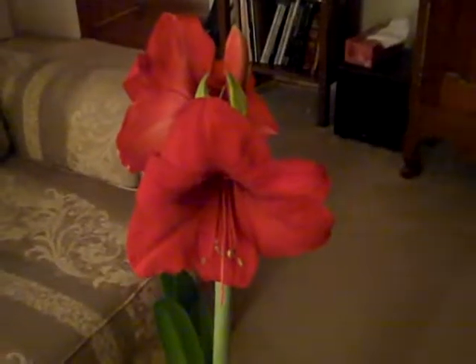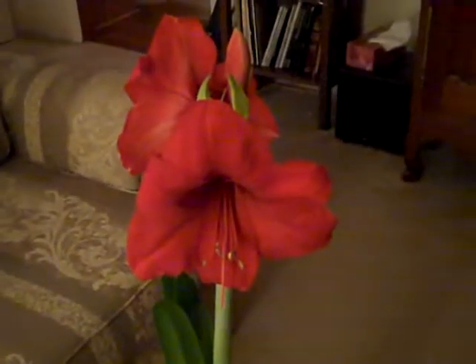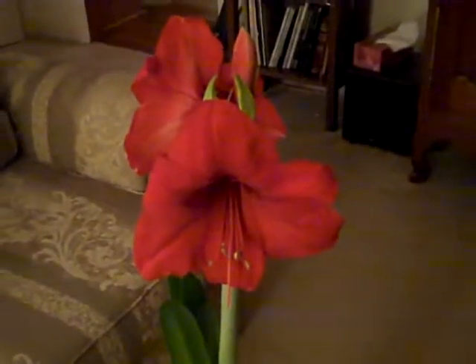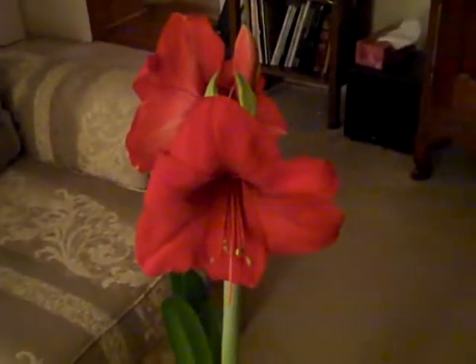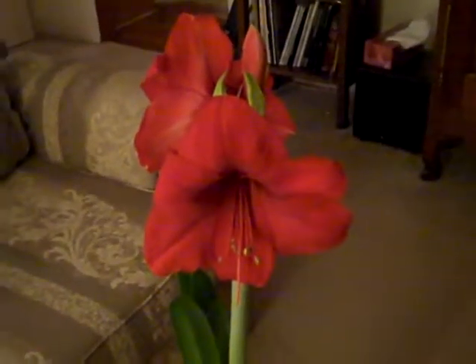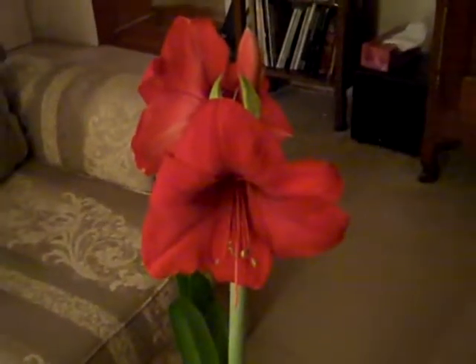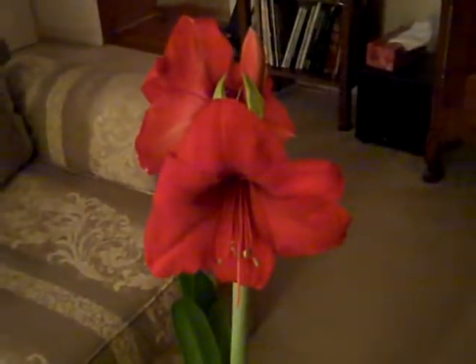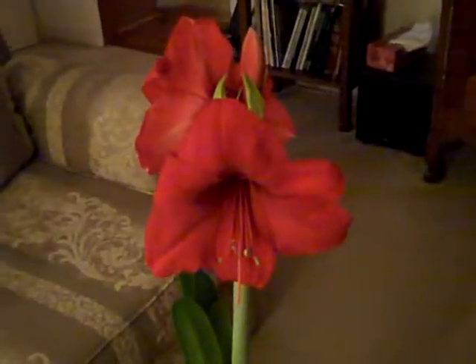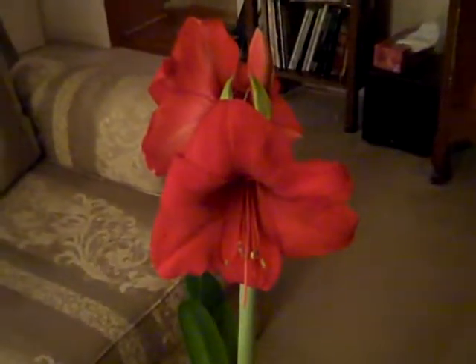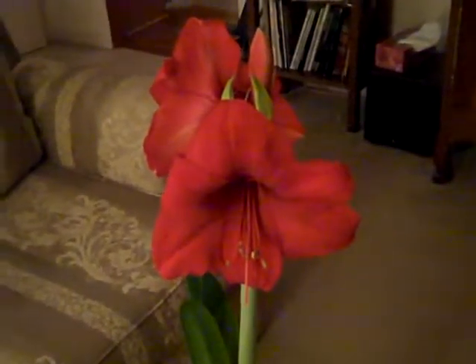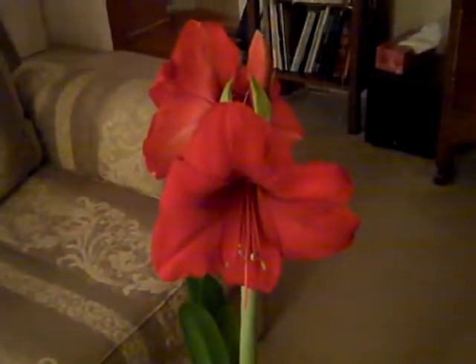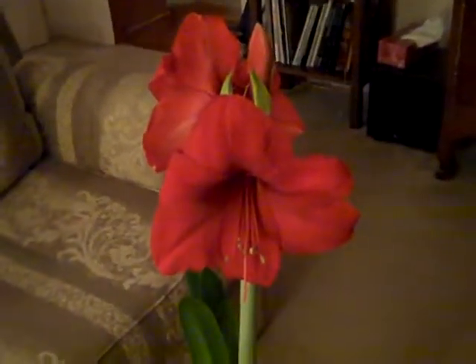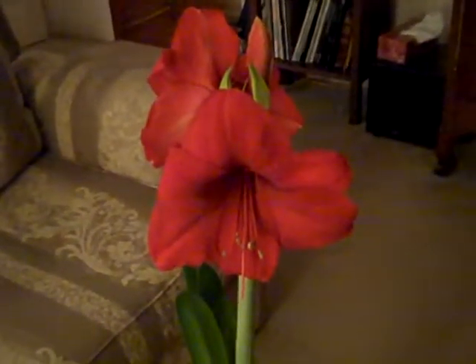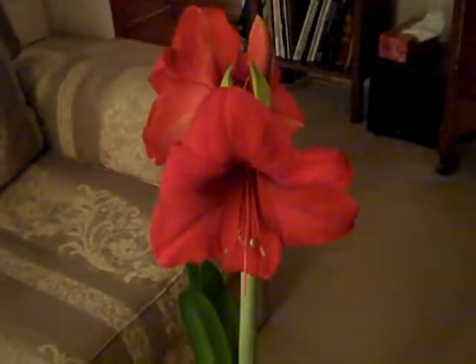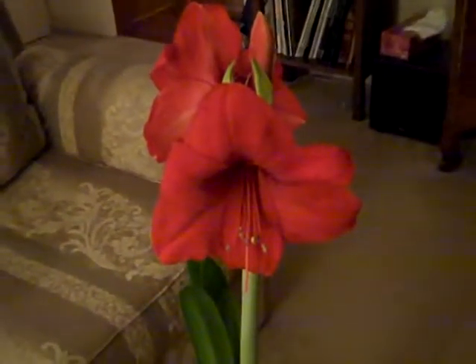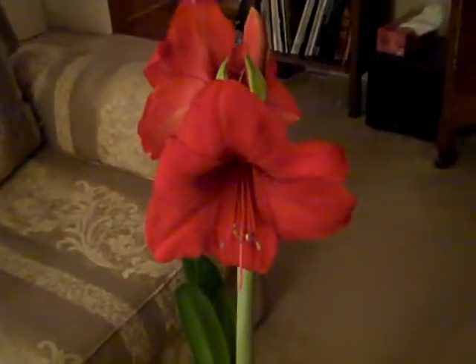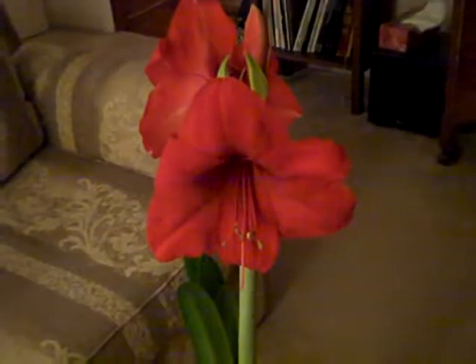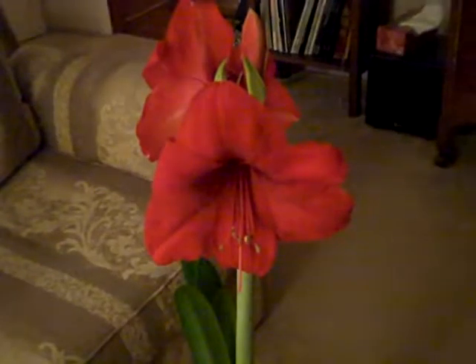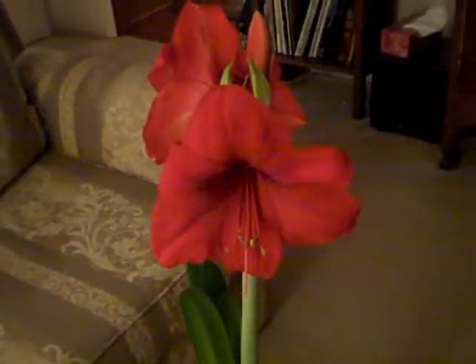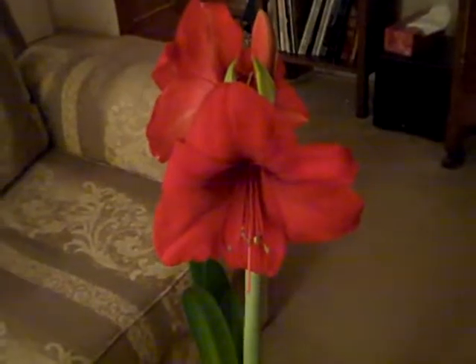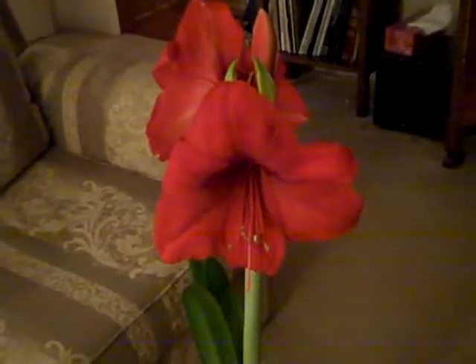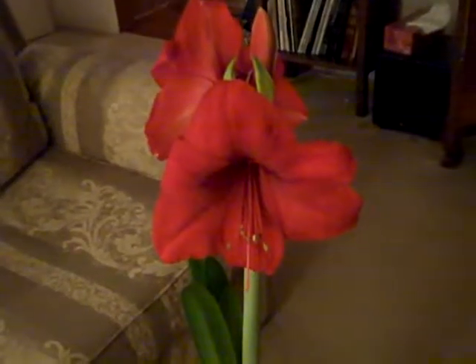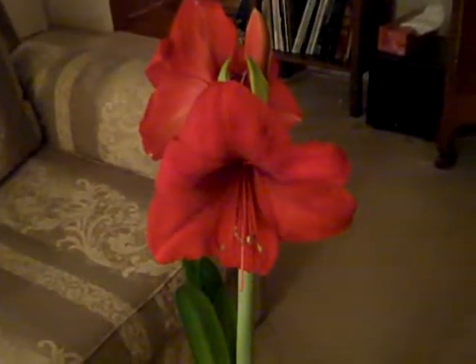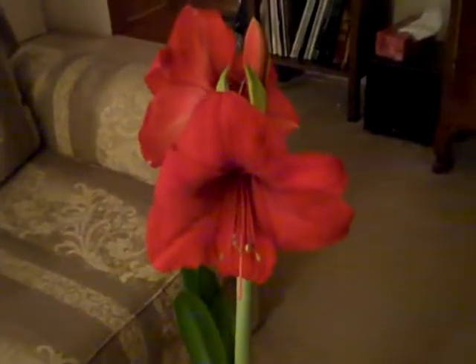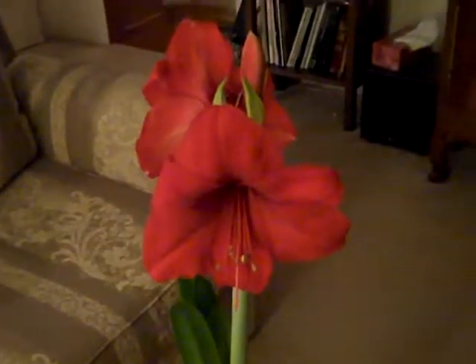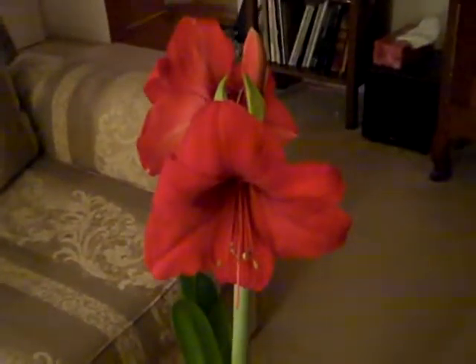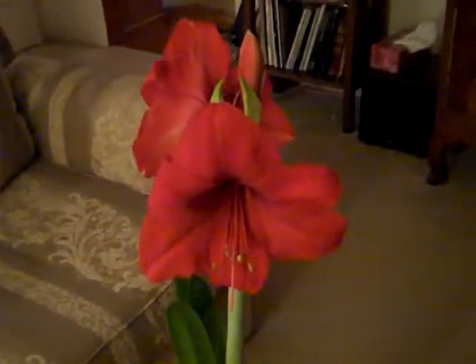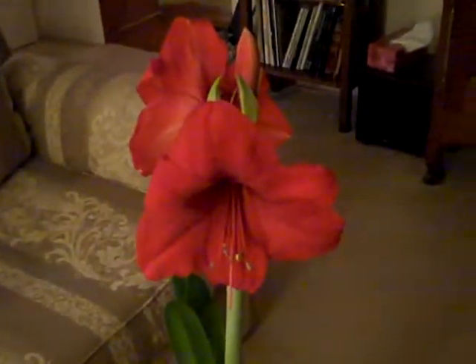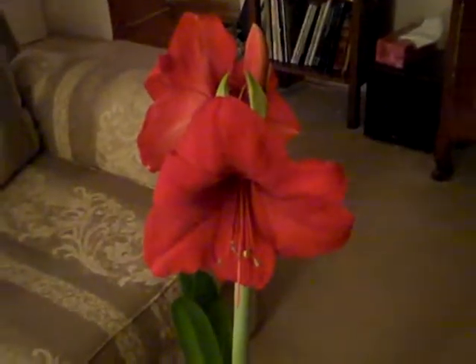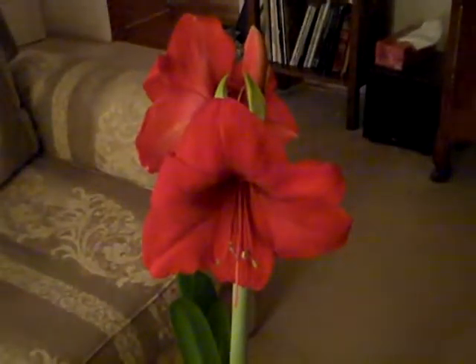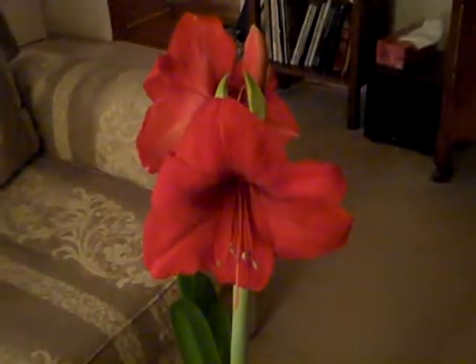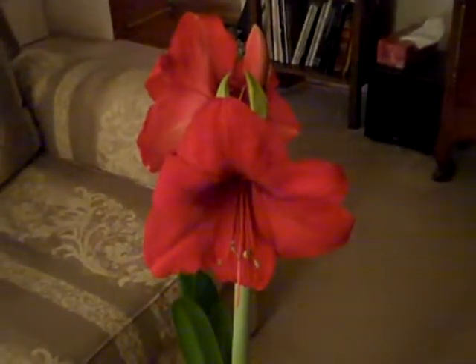So tell me, Nella, what kind of flowers are these? These are amaryllis. Amaryllis. Where are they native to? Where do they grow?